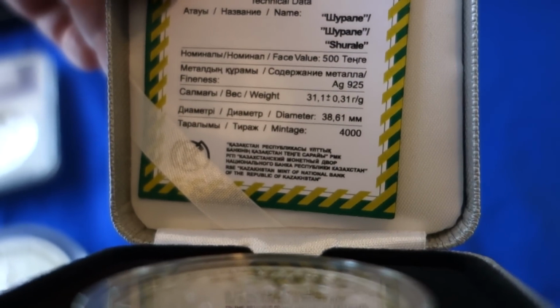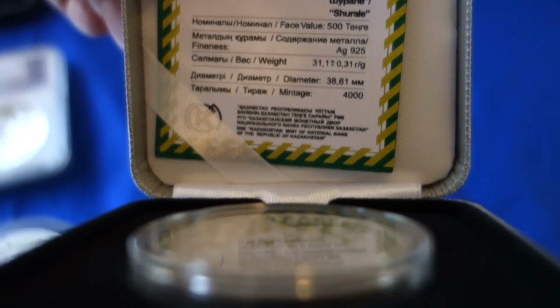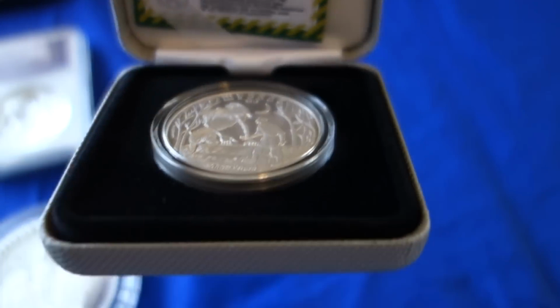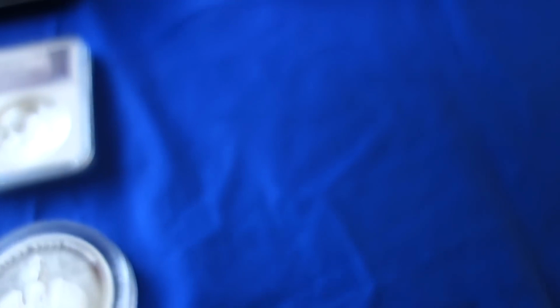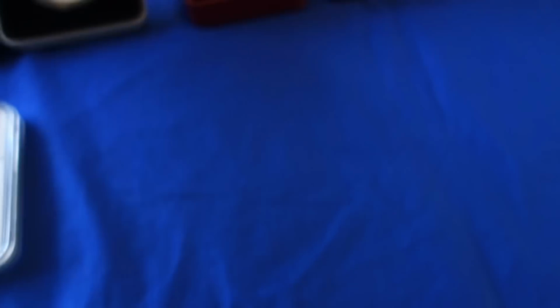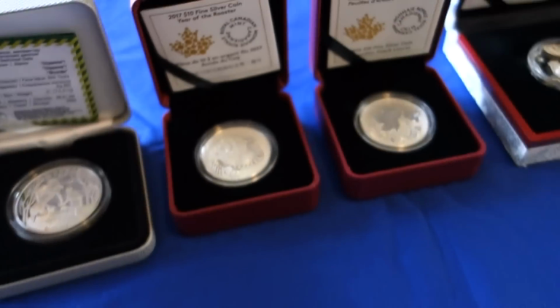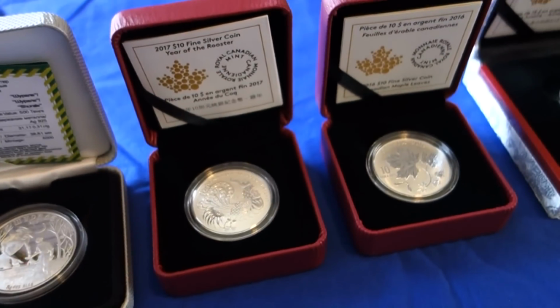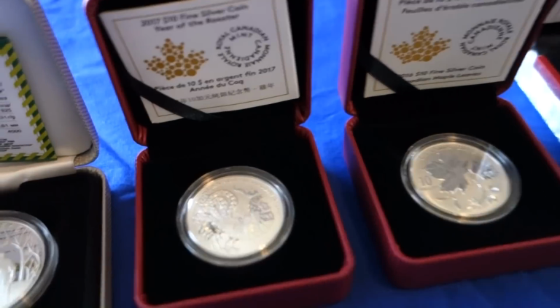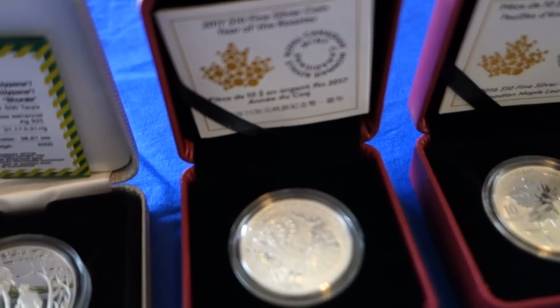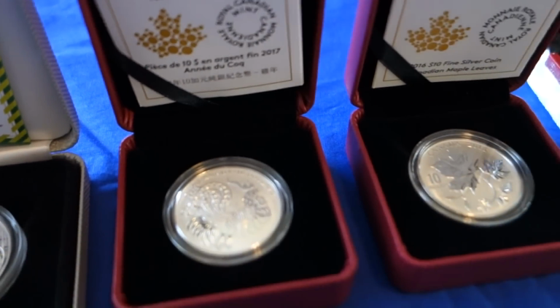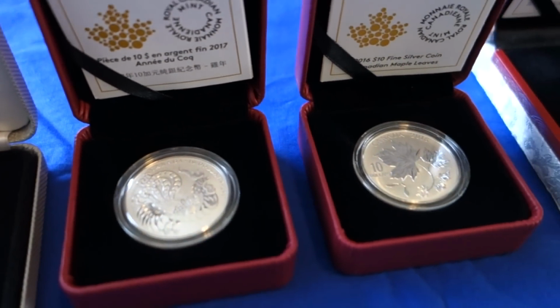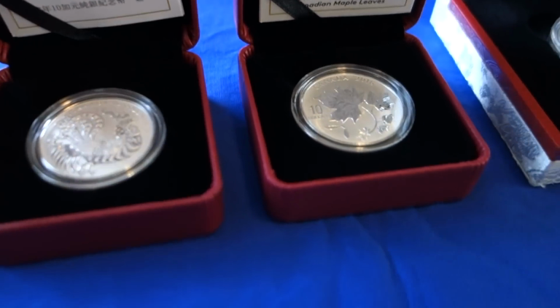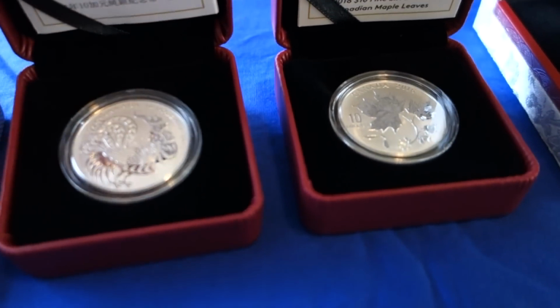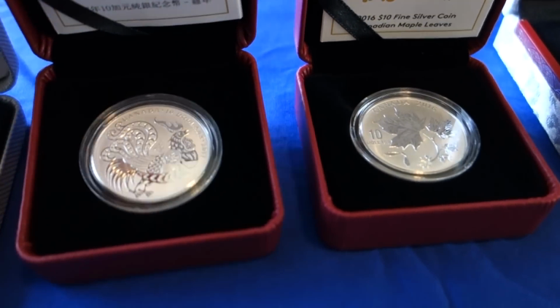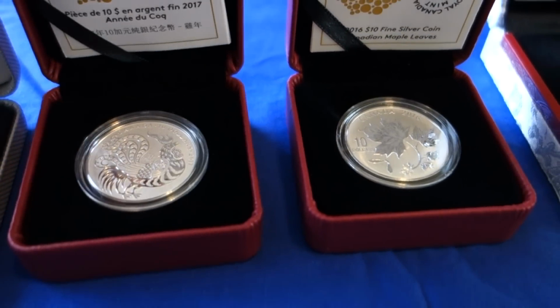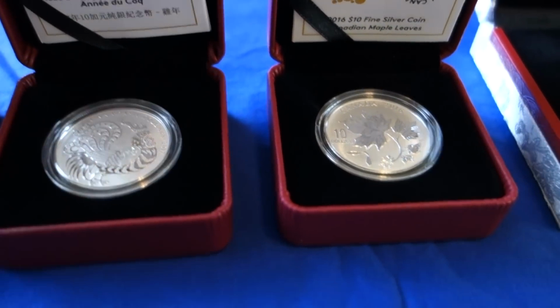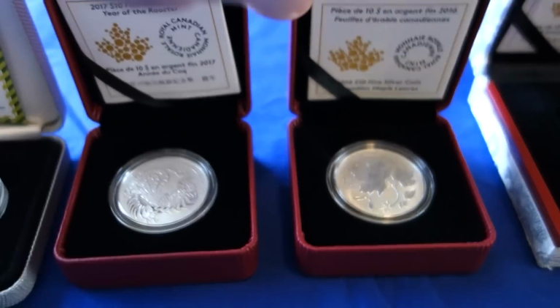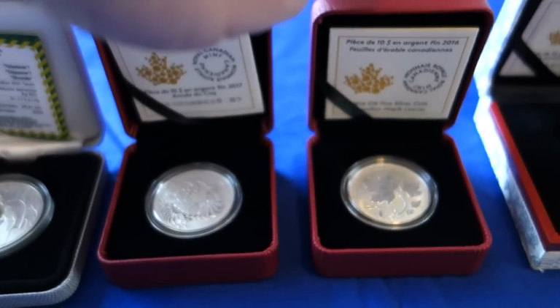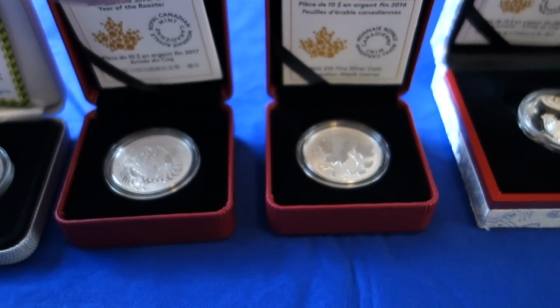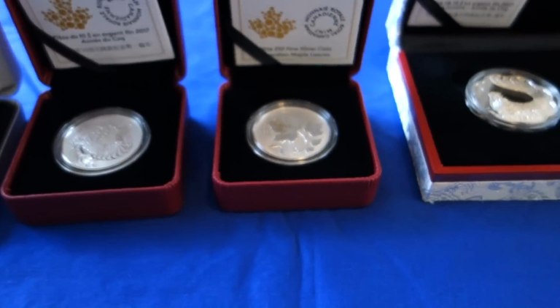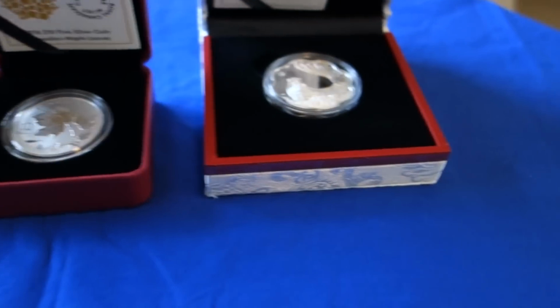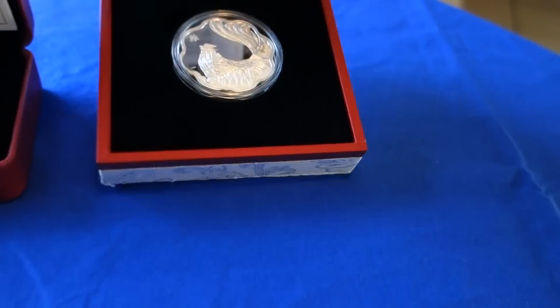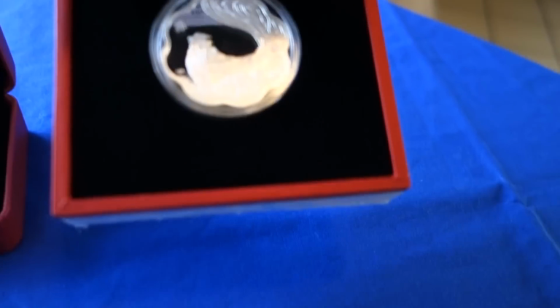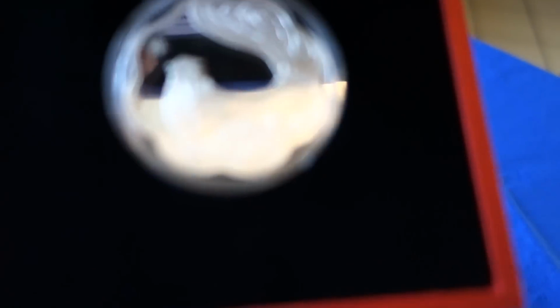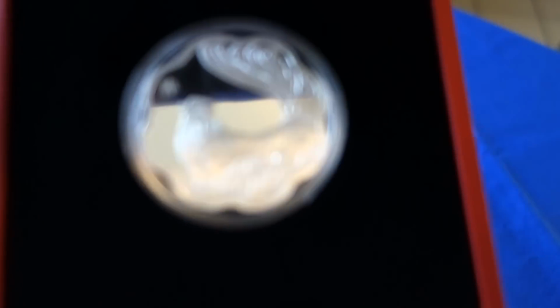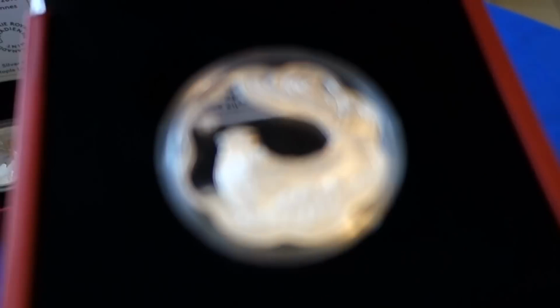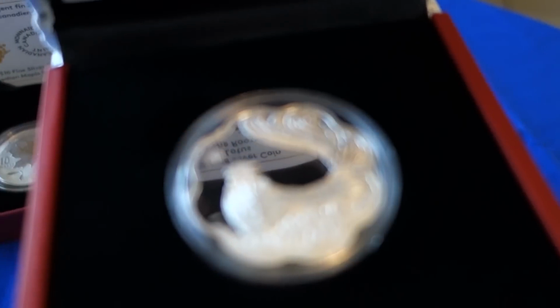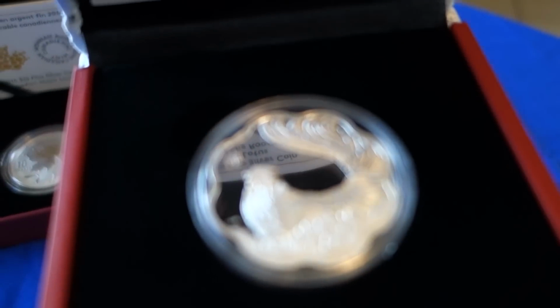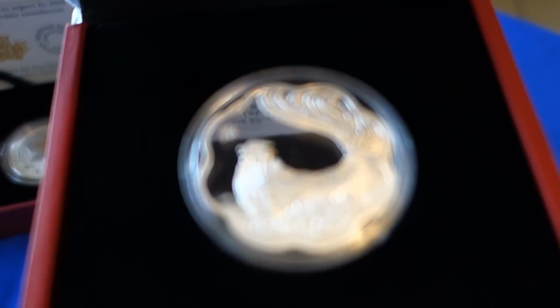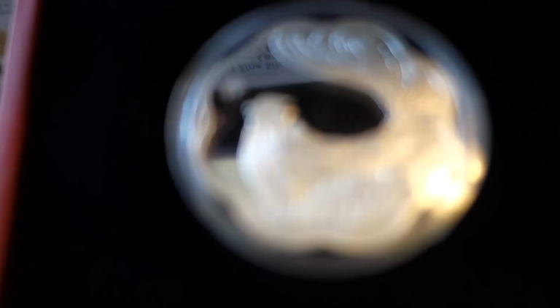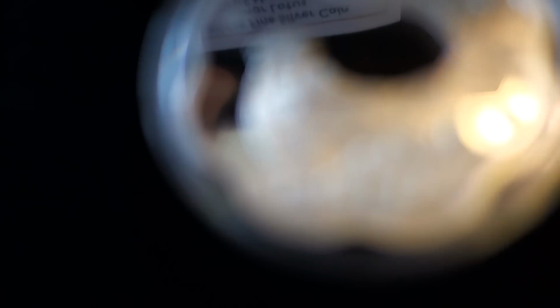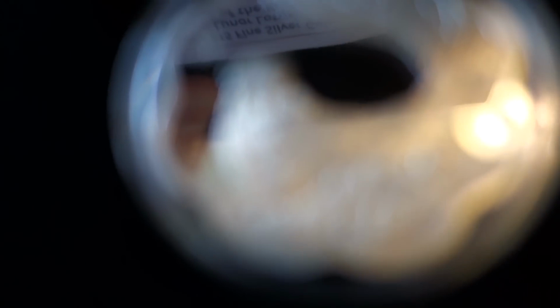I'm not sure, I don't recall. Royal Canadian Mint proof coins, adding to my half-ounce collection. And then here's a Lotus coin, Year of the Rooster for 2016.